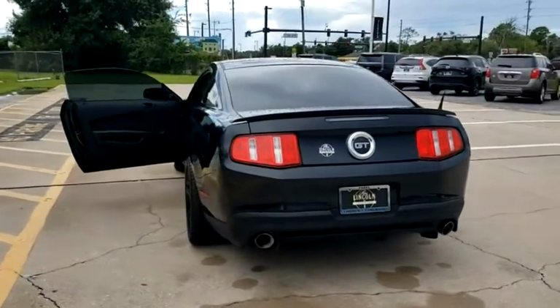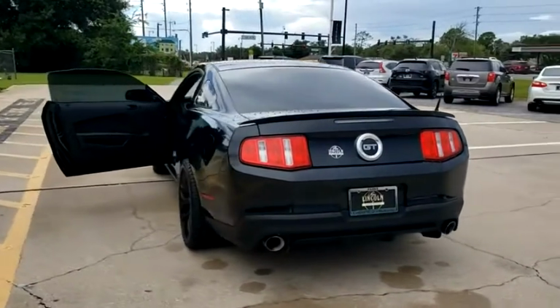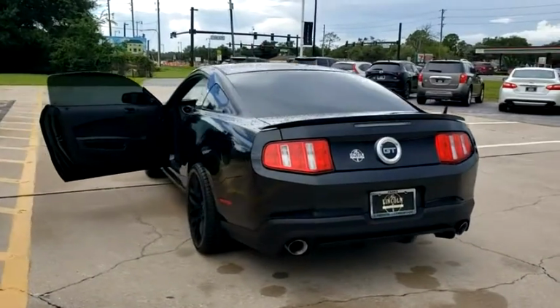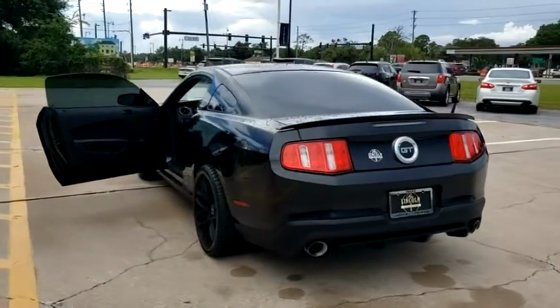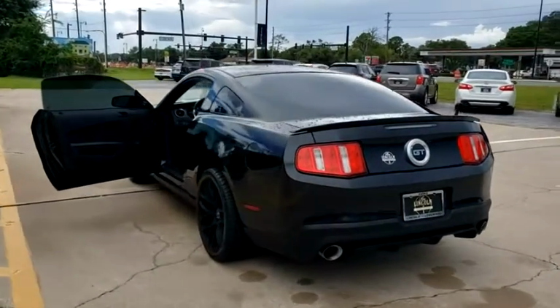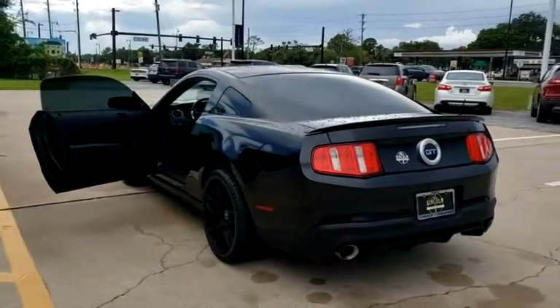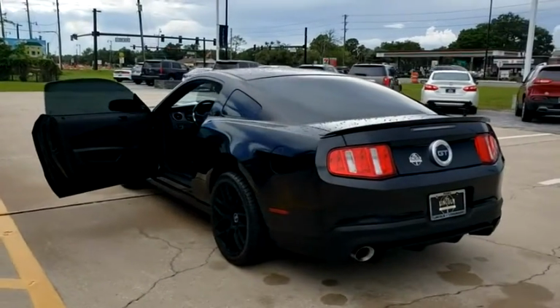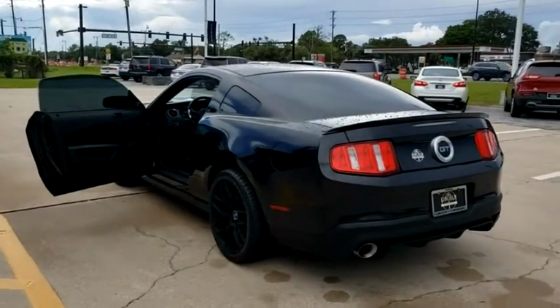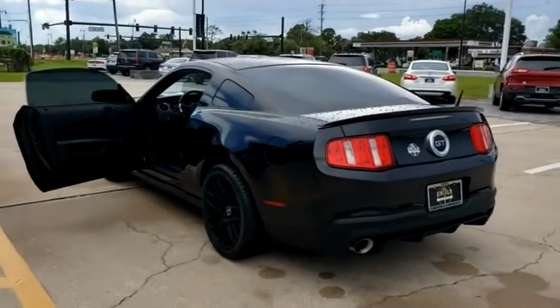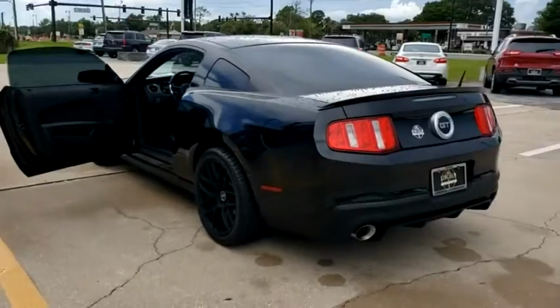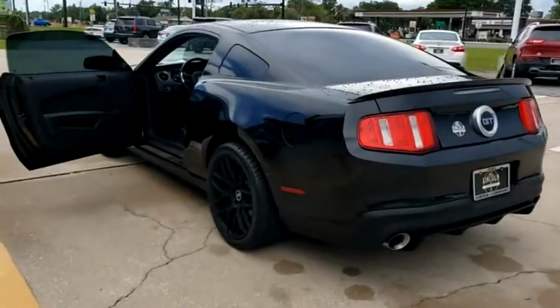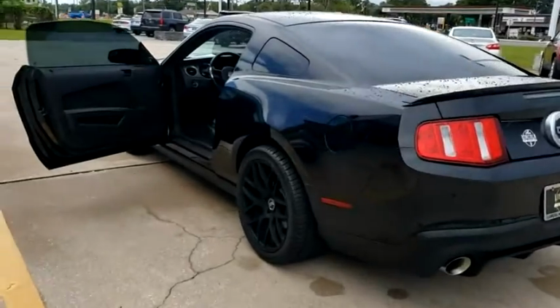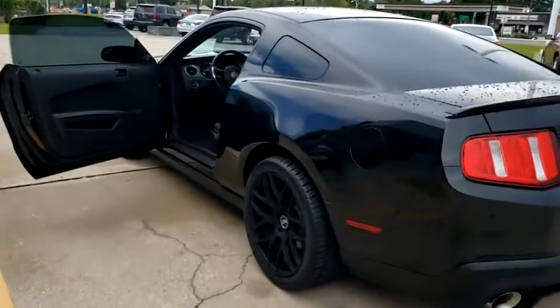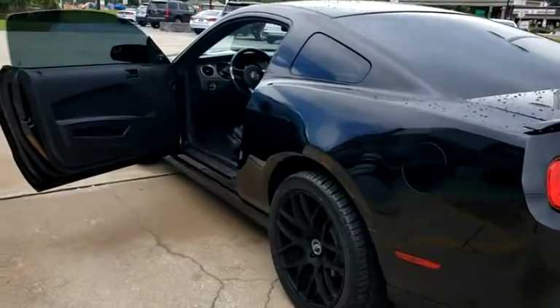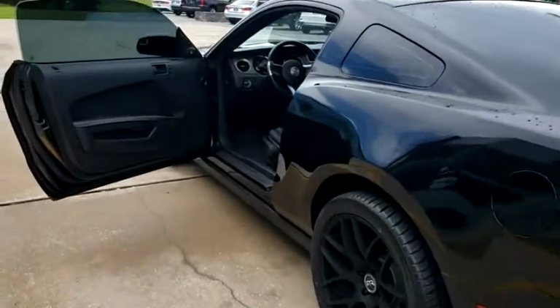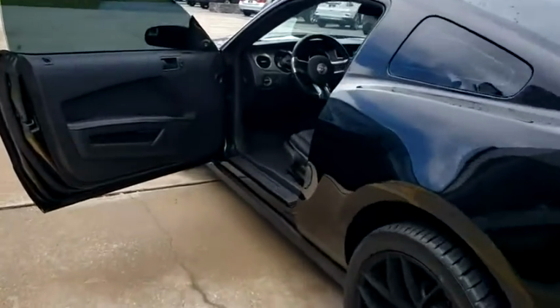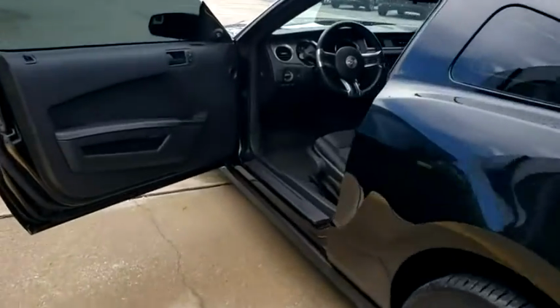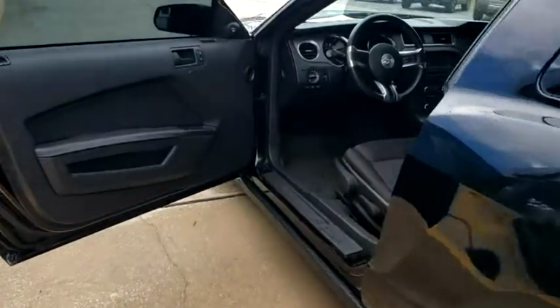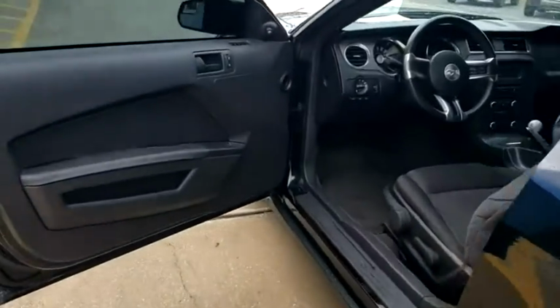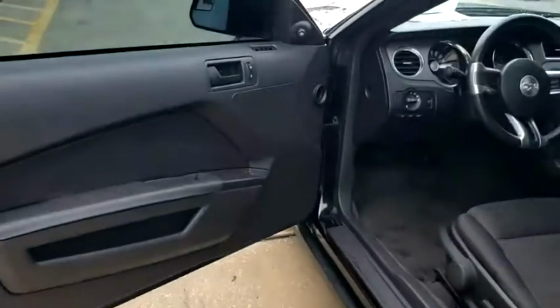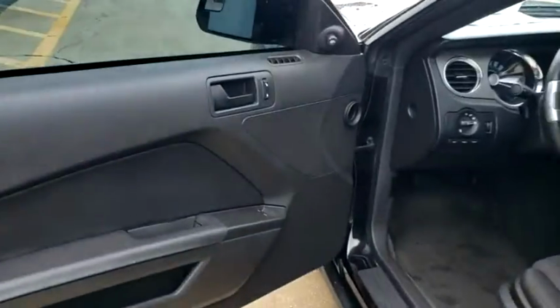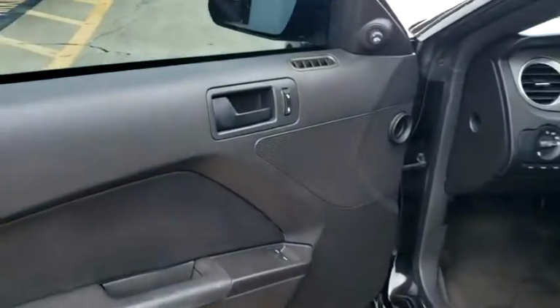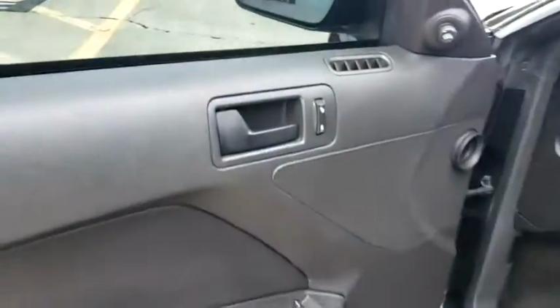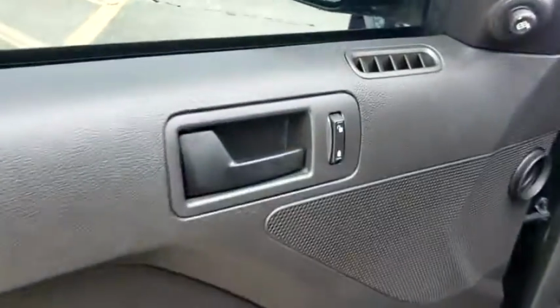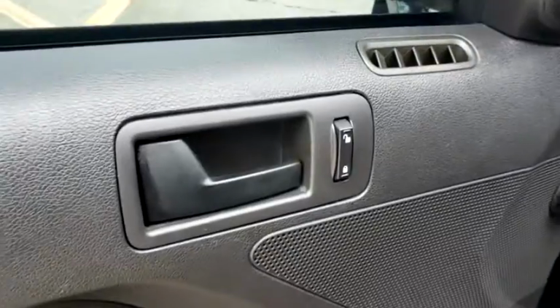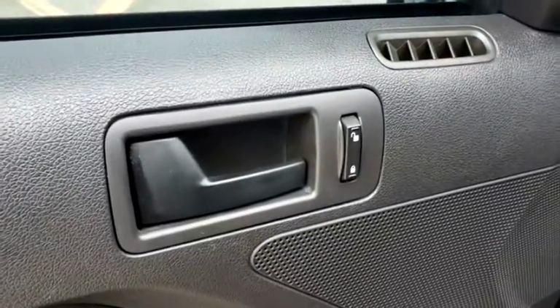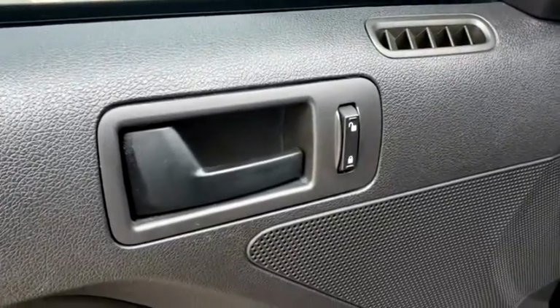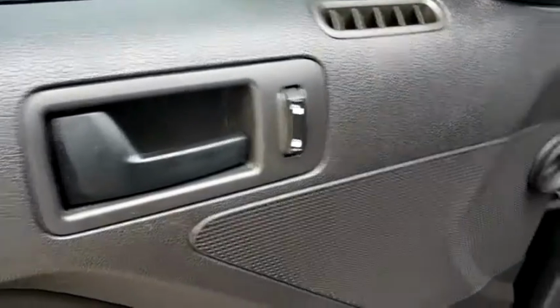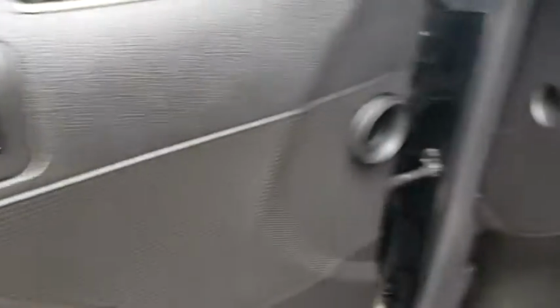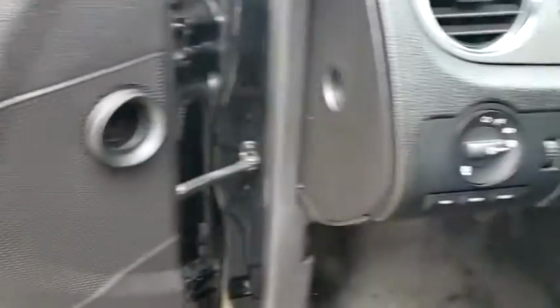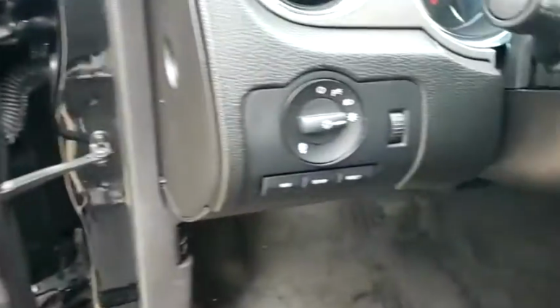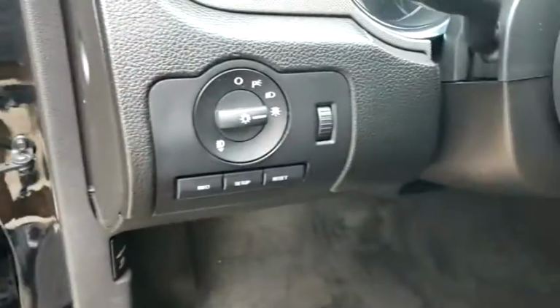Fog lamps, bucket seats, power windows, MP3 player, passenger airbag, power outlet, driver vanity mirror, emergency trunk release, passenger vanity mirror, rear wheel drive.